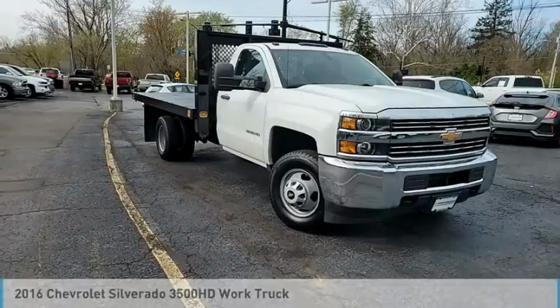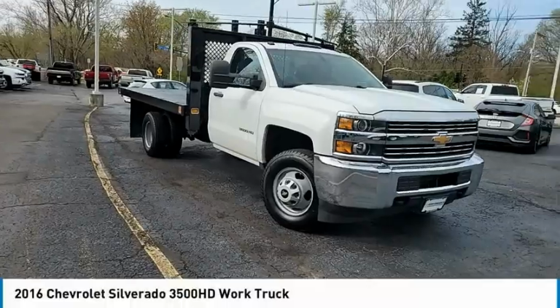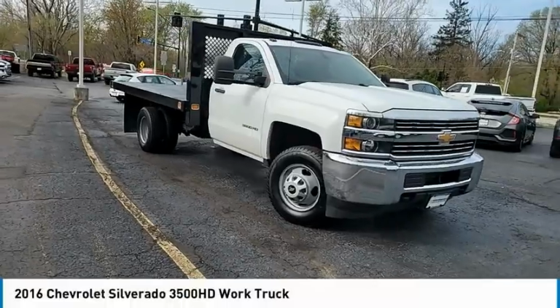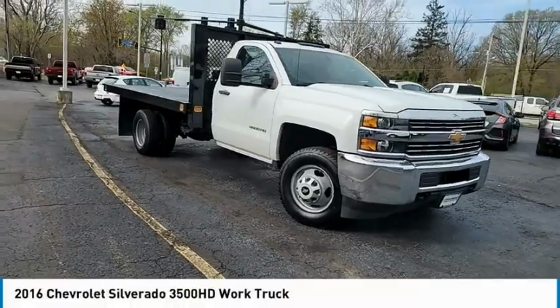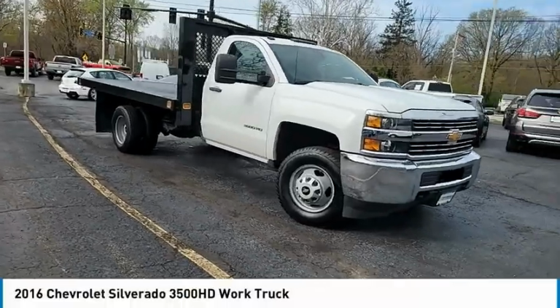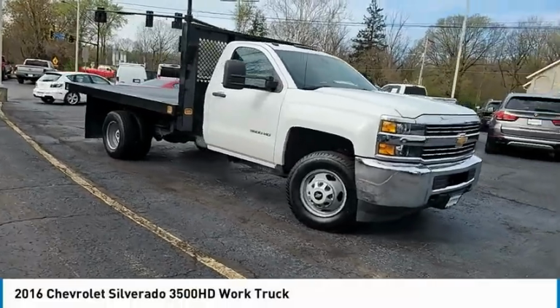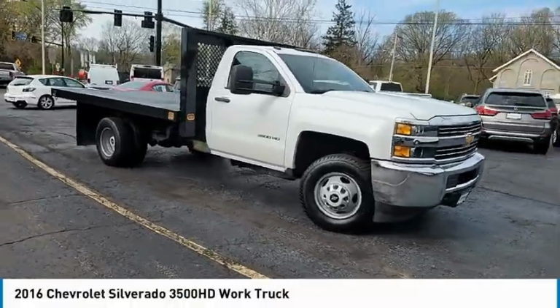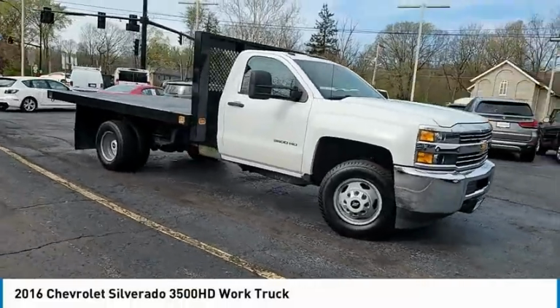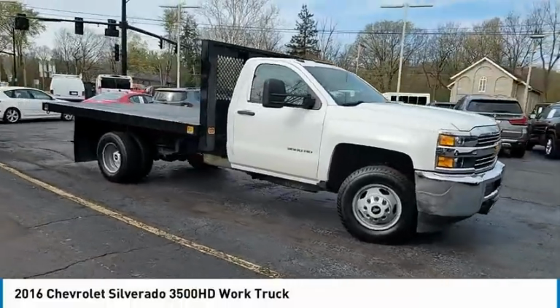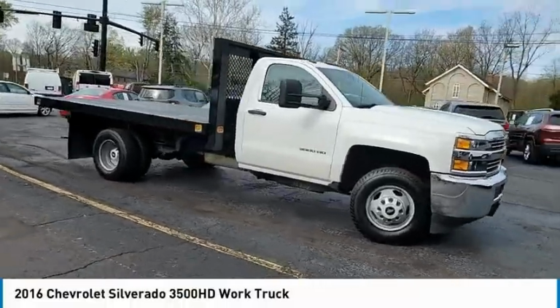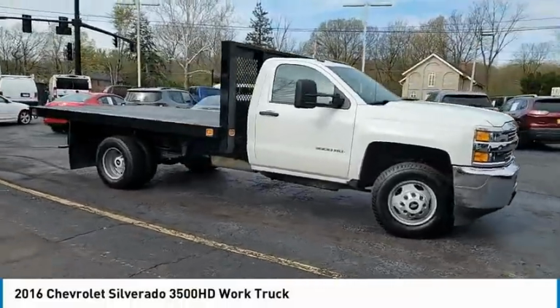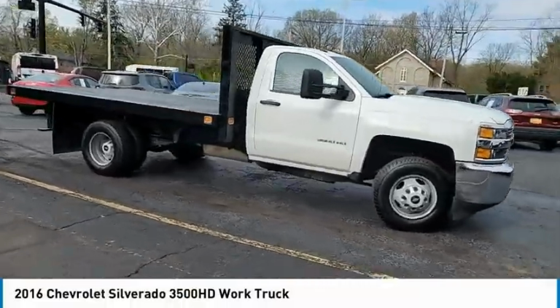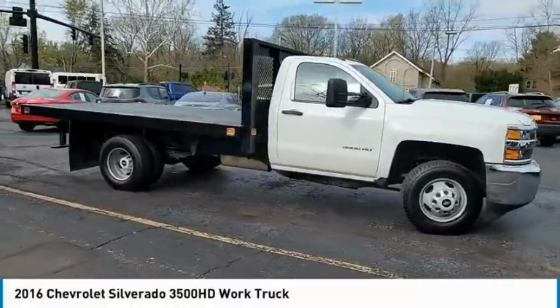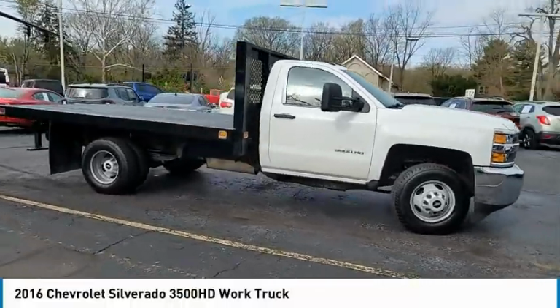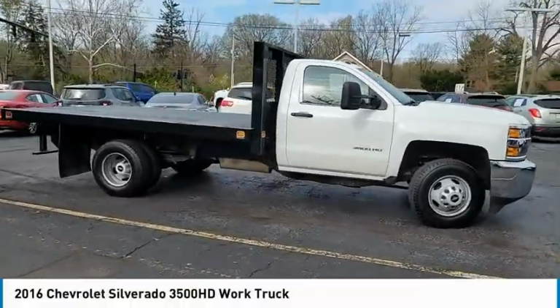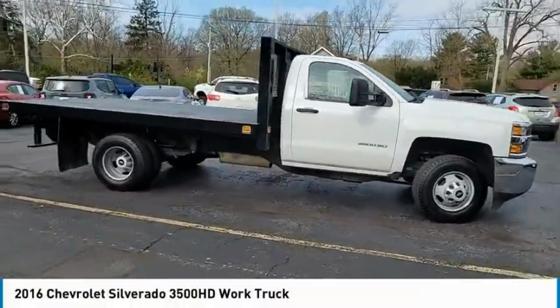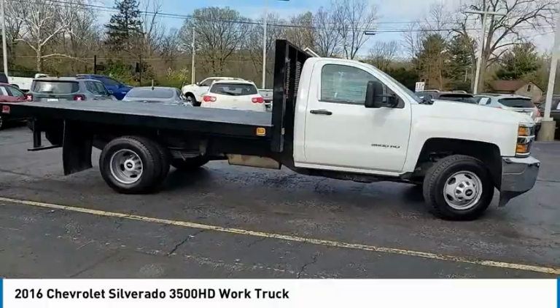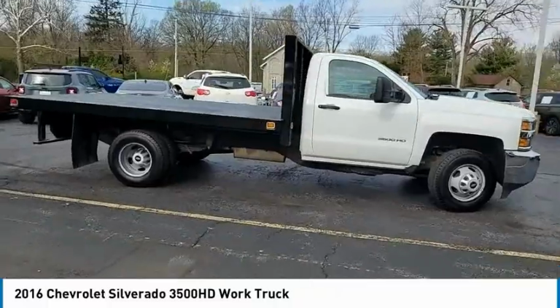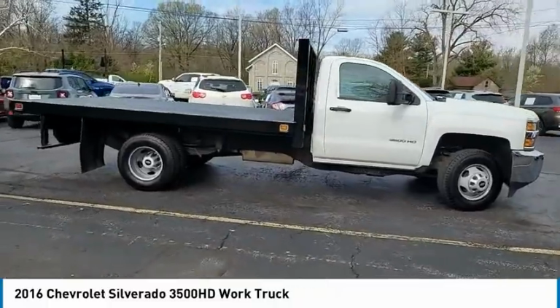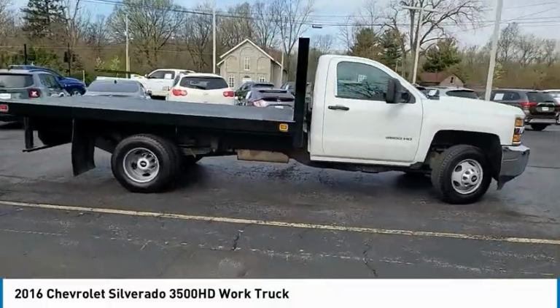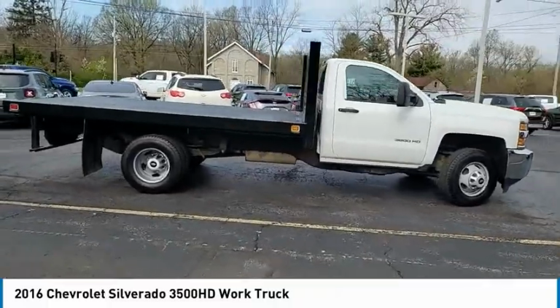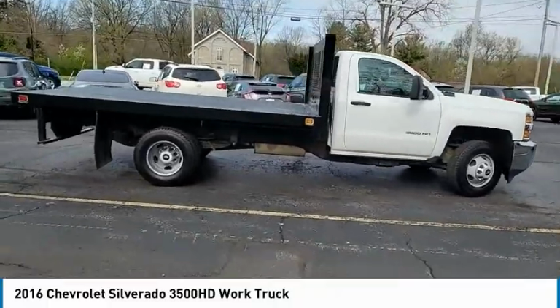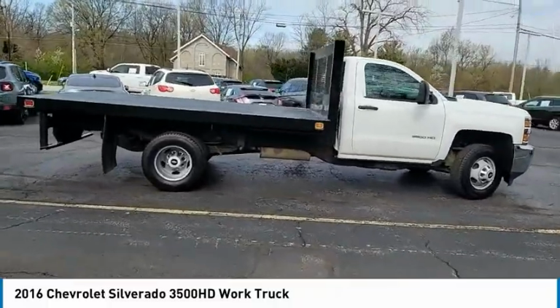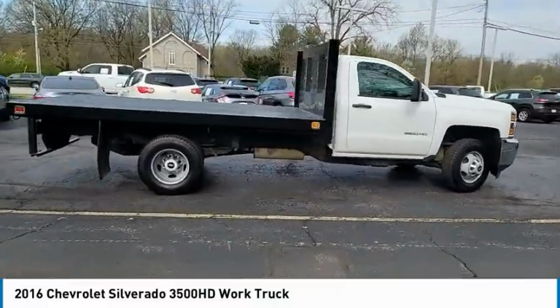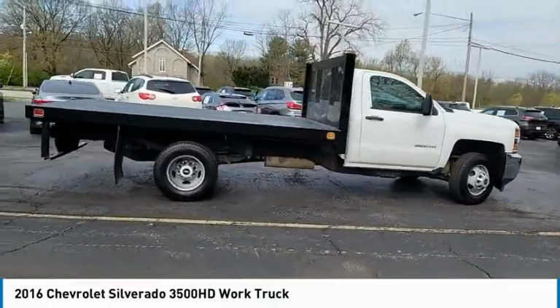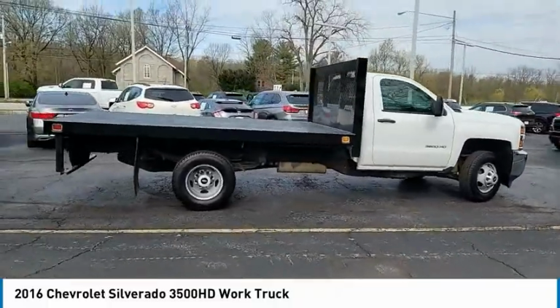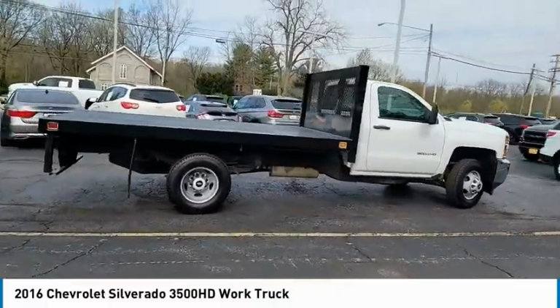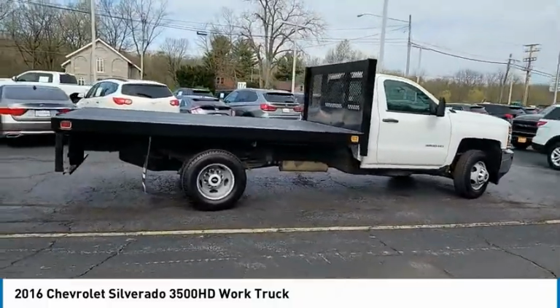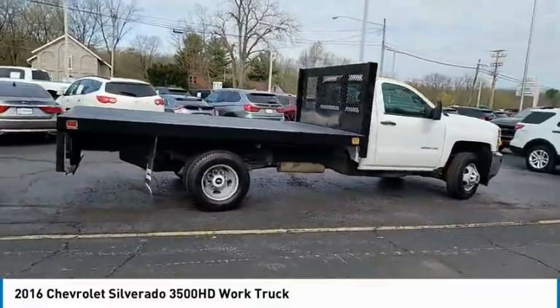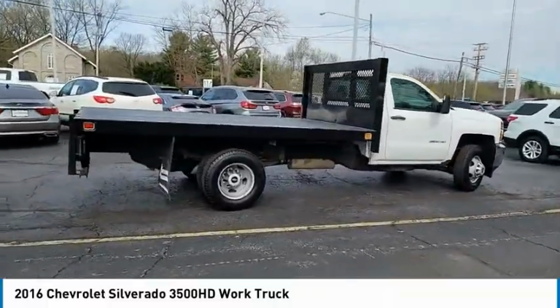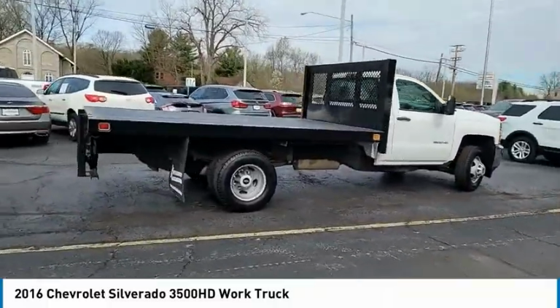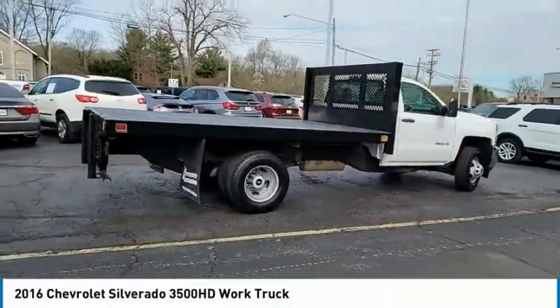Come test drive the 2016 Silverado 3500 HD. Pros: everything. Cons: nothing.